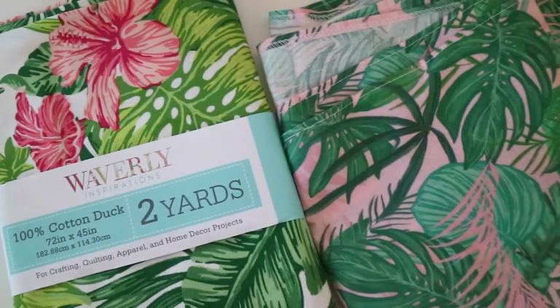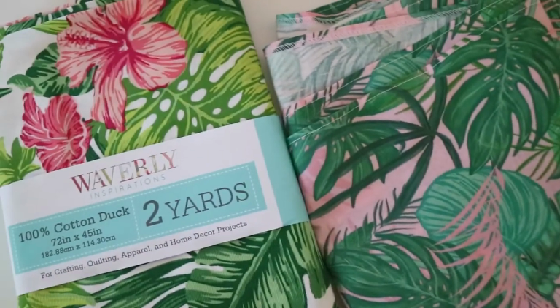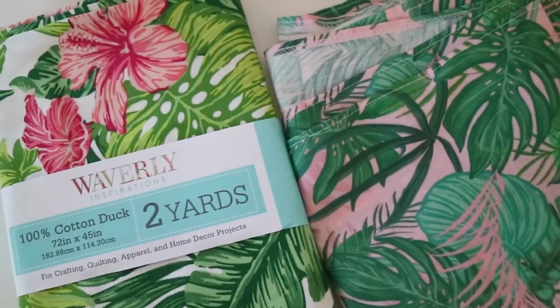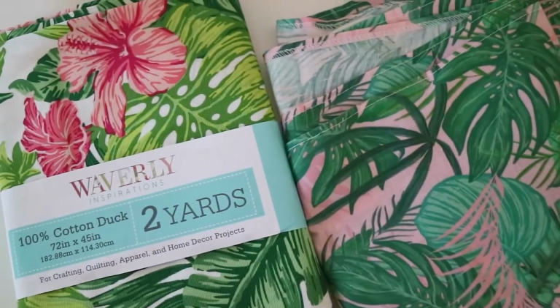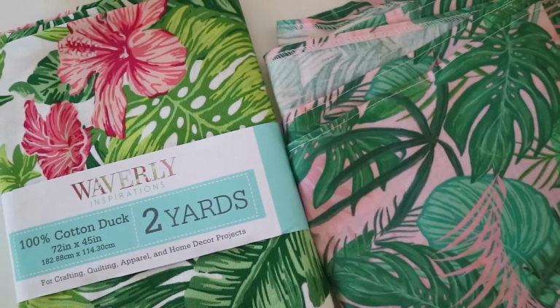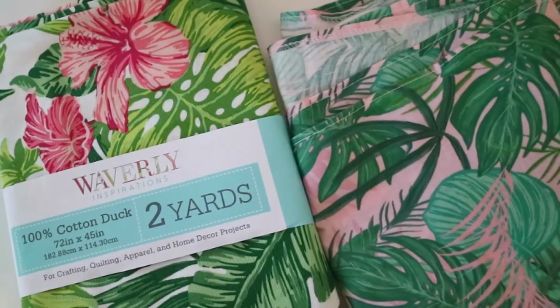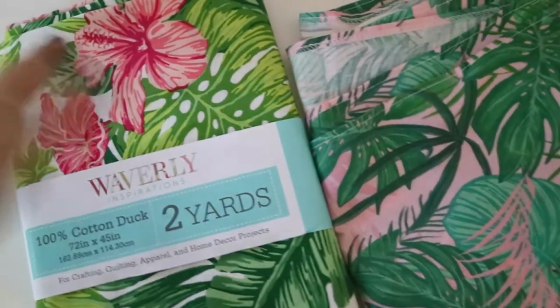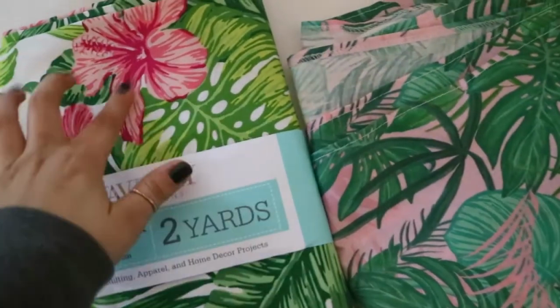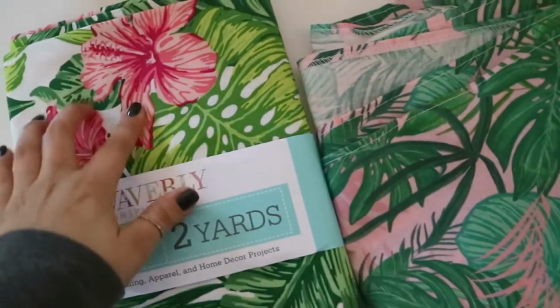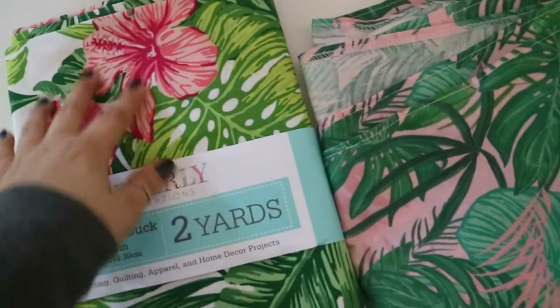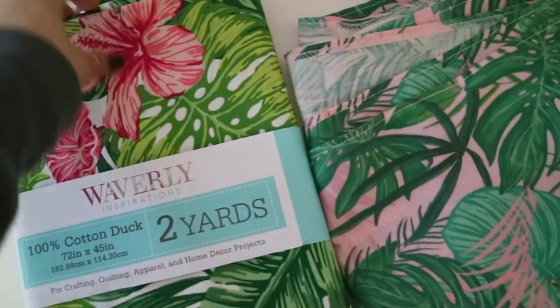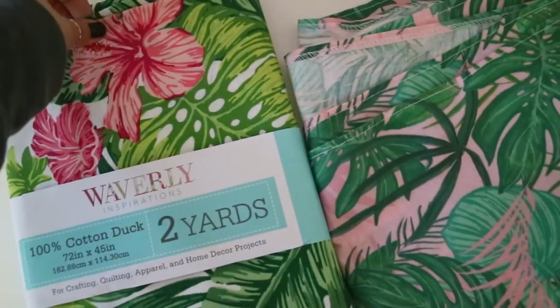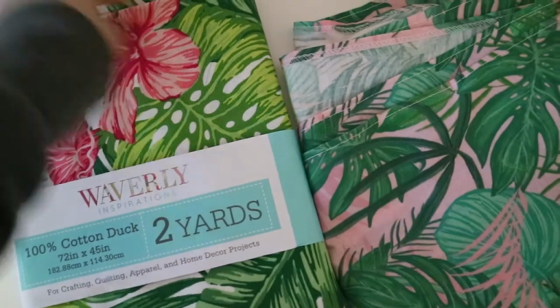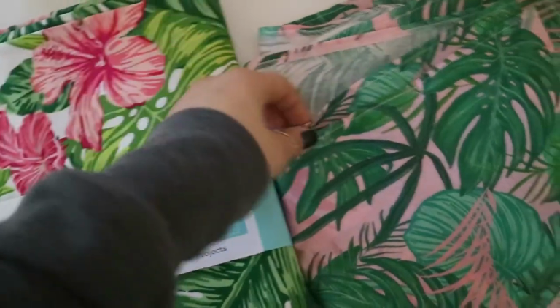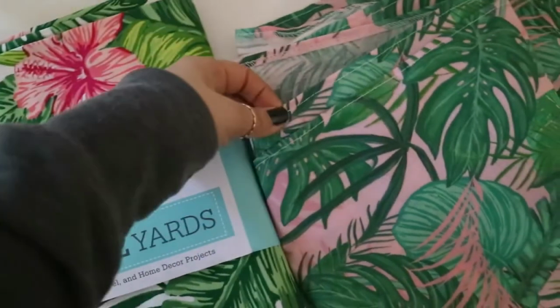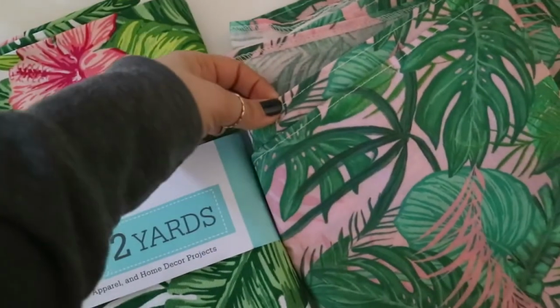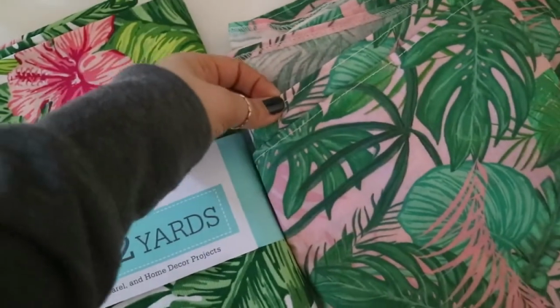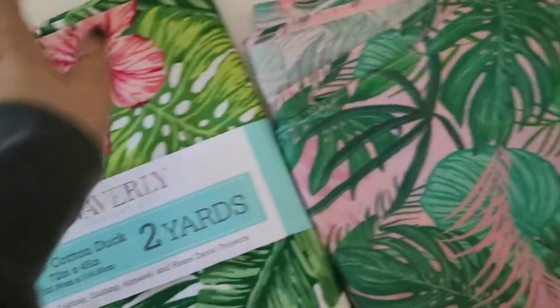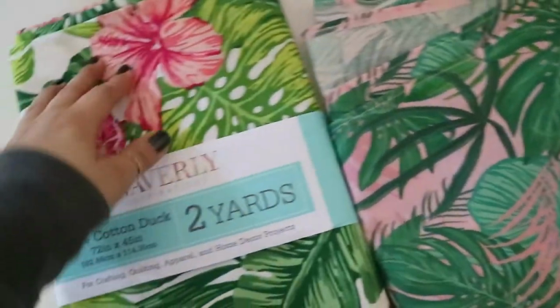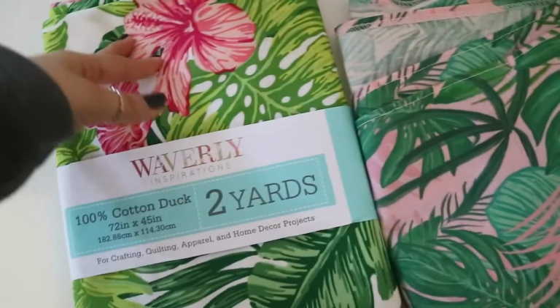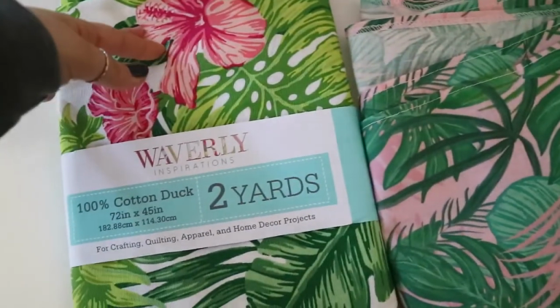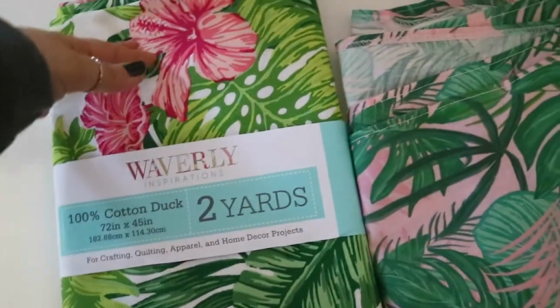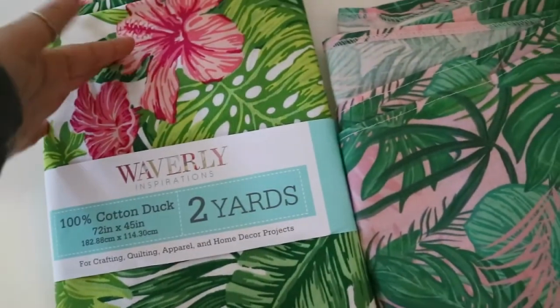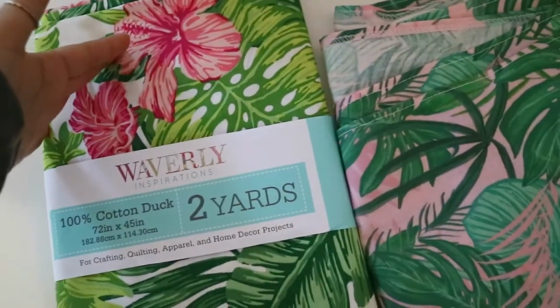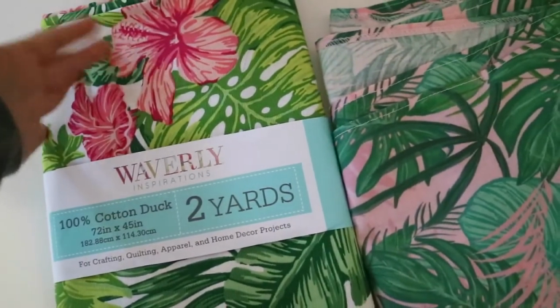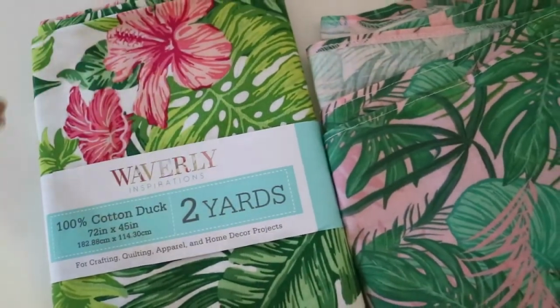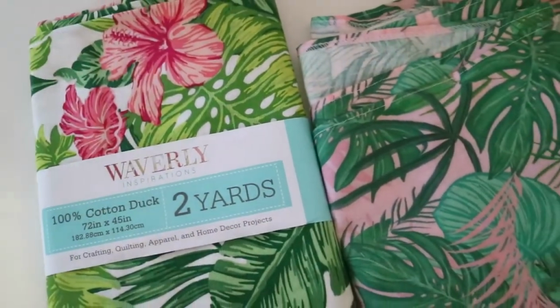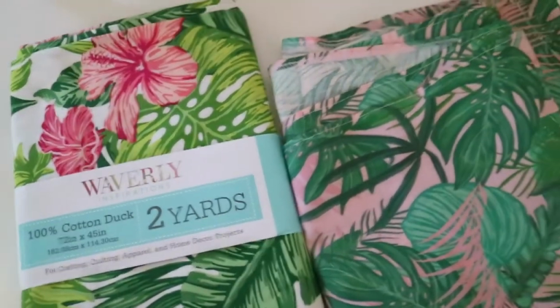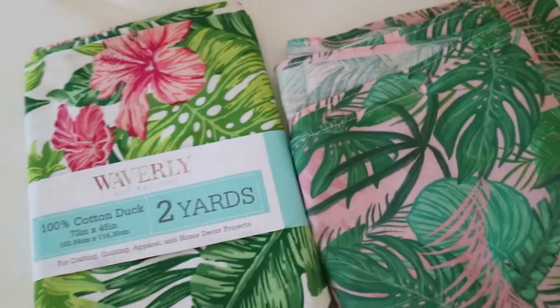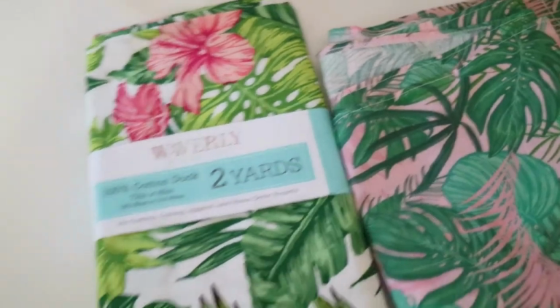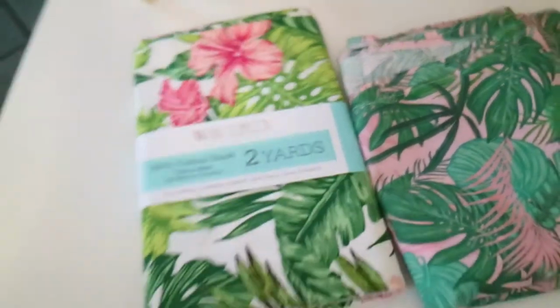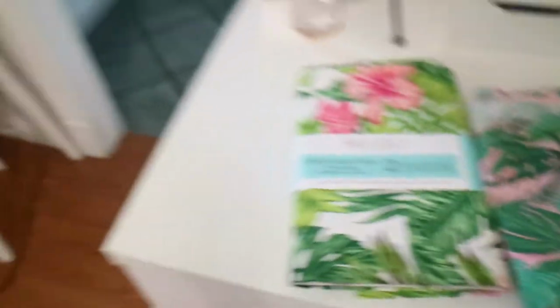I put a poll on my Instagram stories and a lot of you guys liked this one better, so I'm going to turn the original fabric into face masks and use the new Walmart print for the curtains for the bathroom. Let me quickly give you an overview.